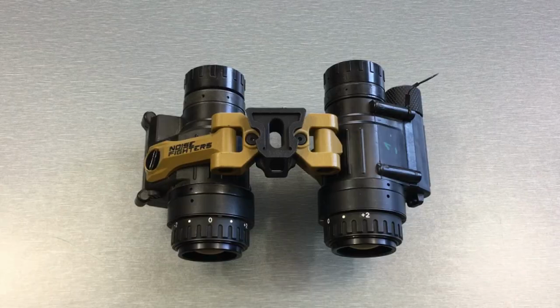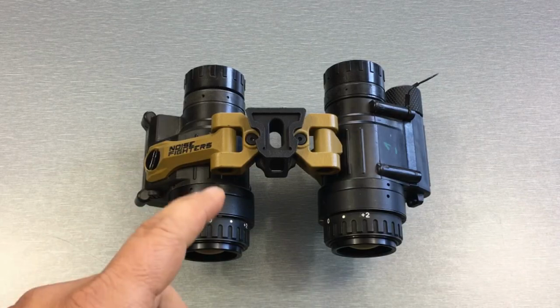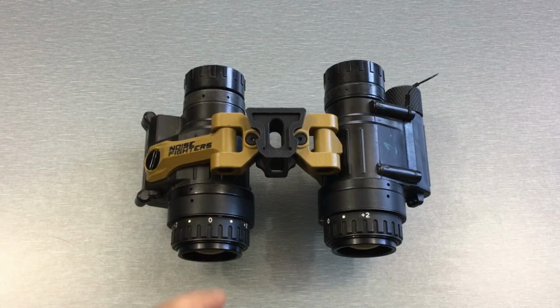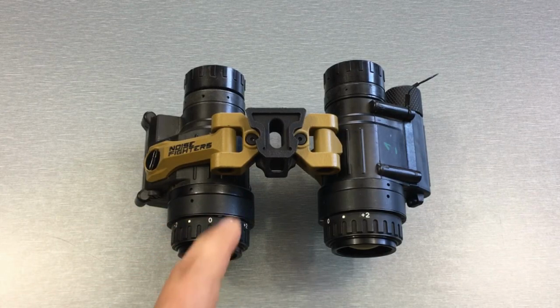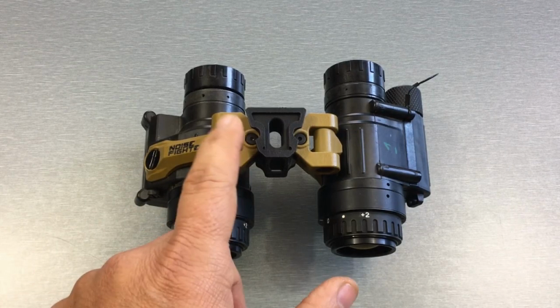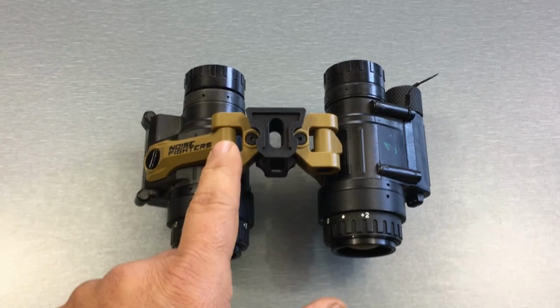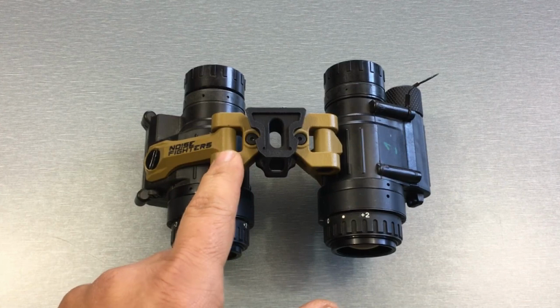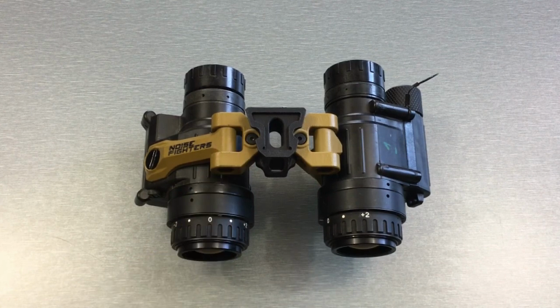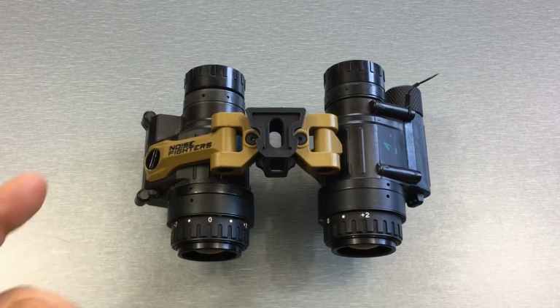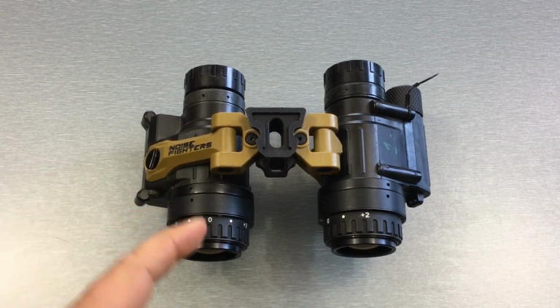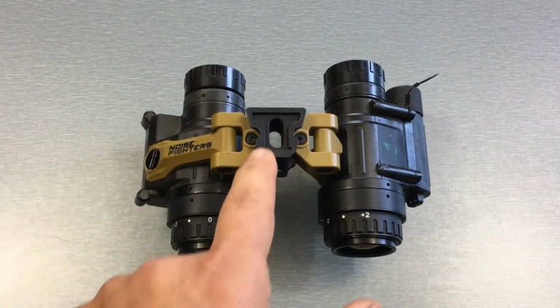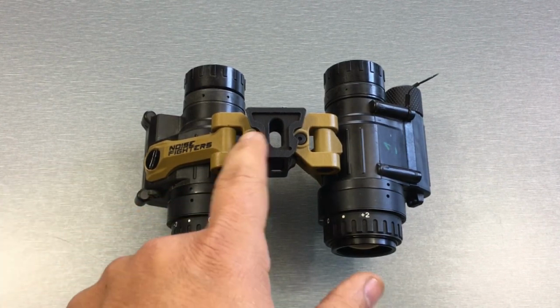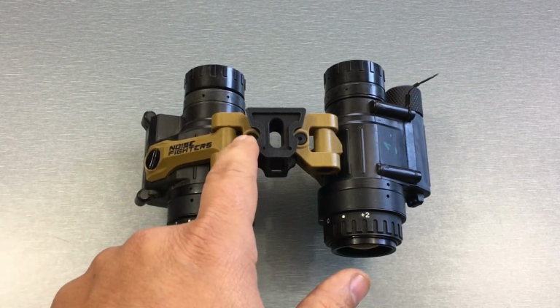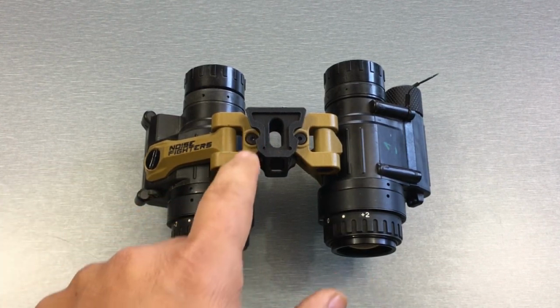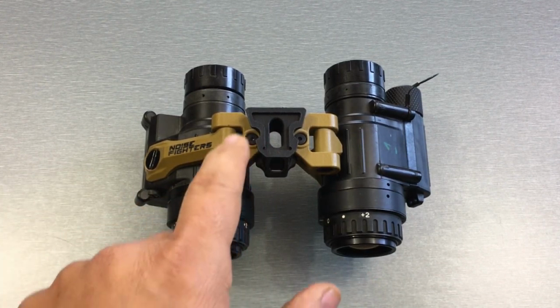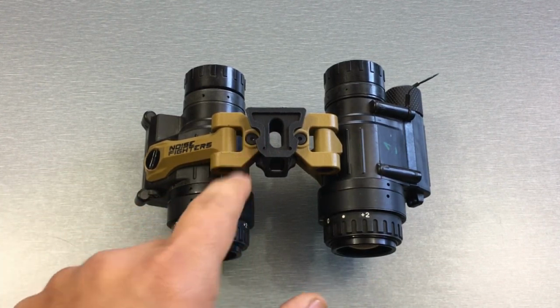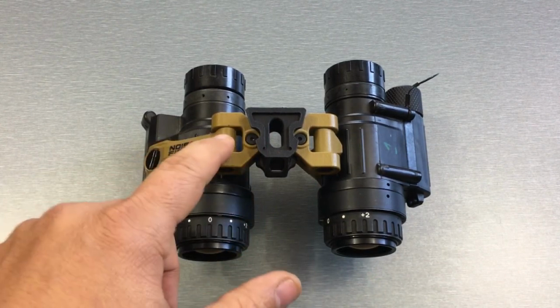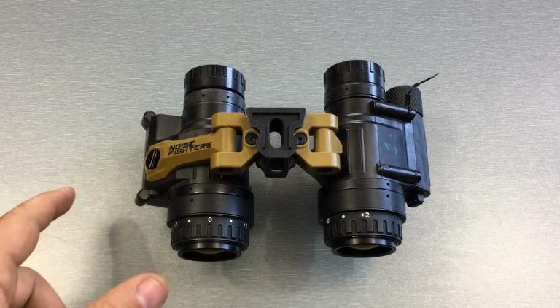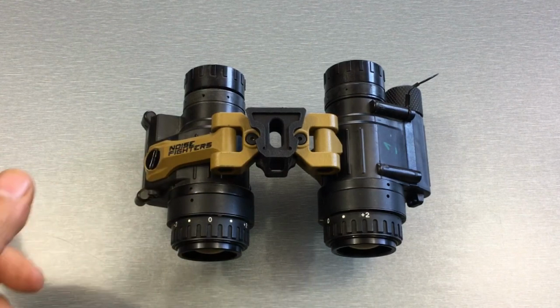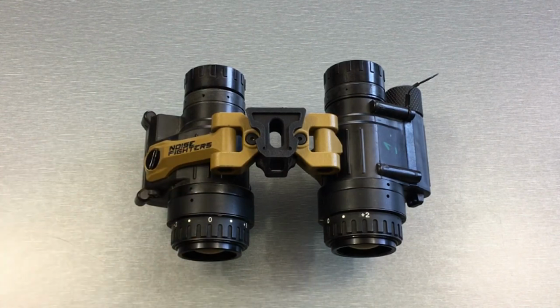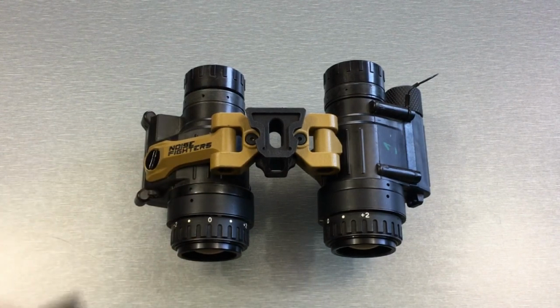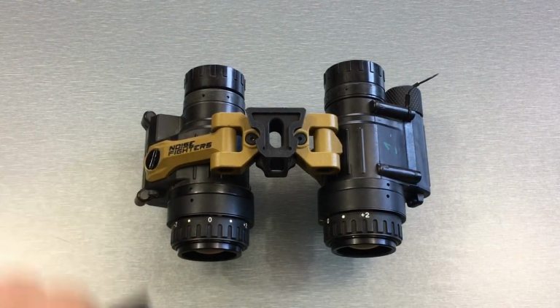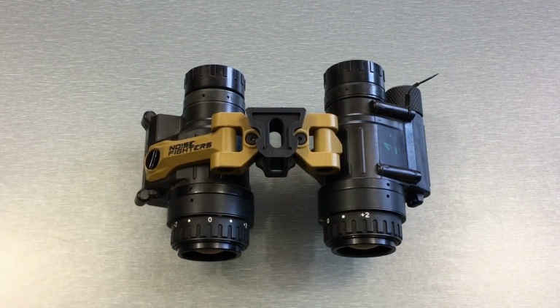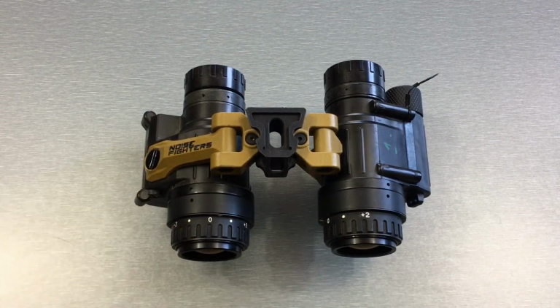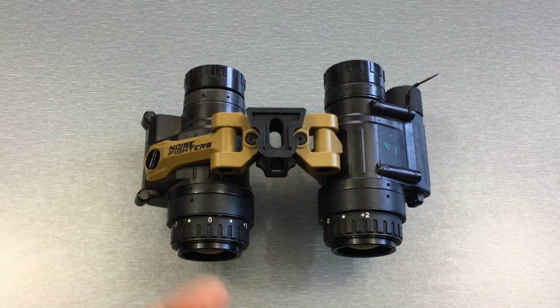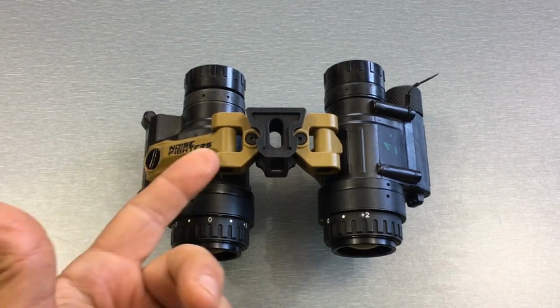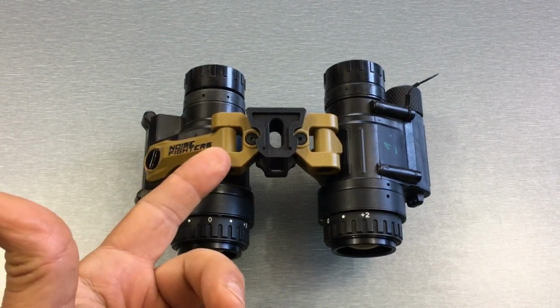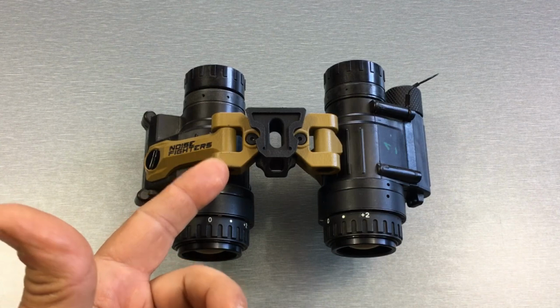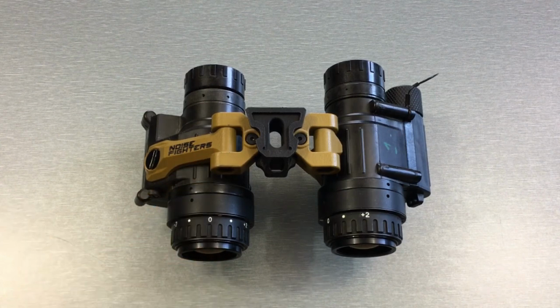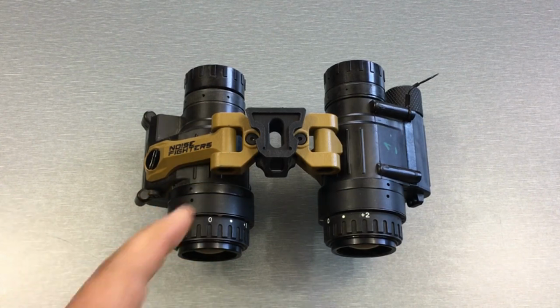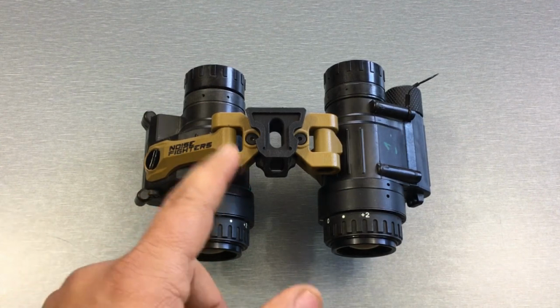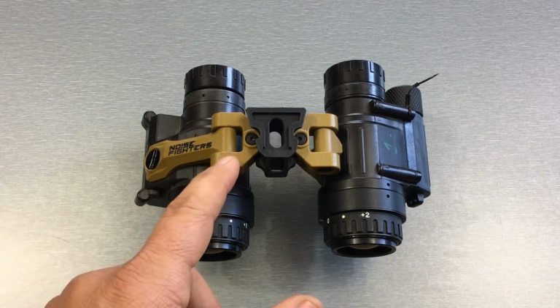A common question that I get is how durable the panel bridge is. After a year of use, tightening these things down super tight, removing arms, putting the mini rail arm on, back and forth — I haven't had any issues with it whatsoever, and I expect it's going to hold up just fine.